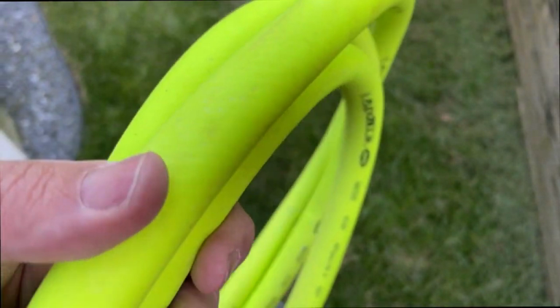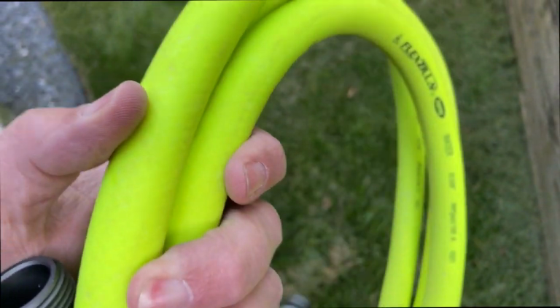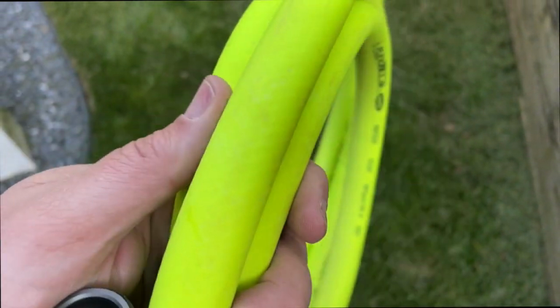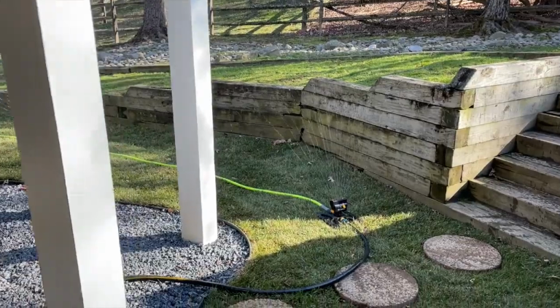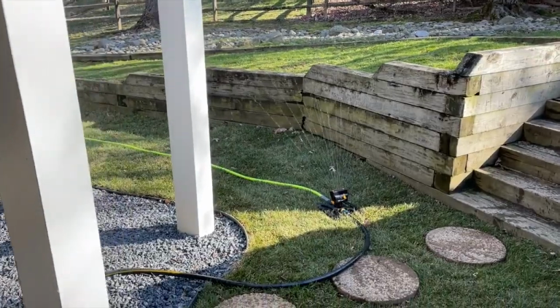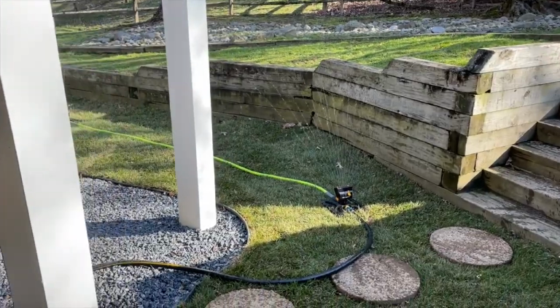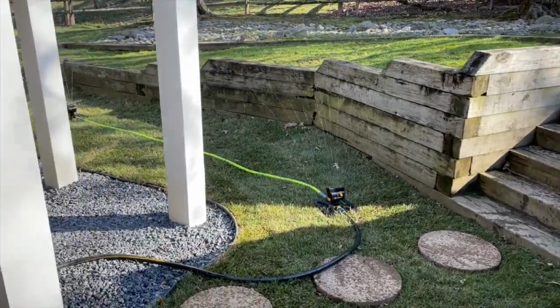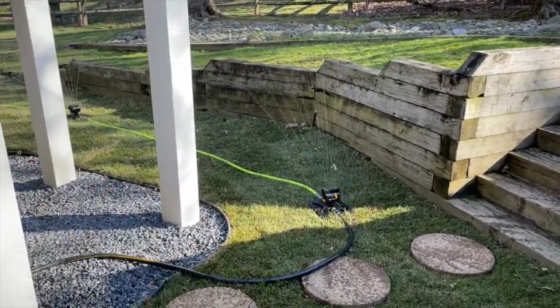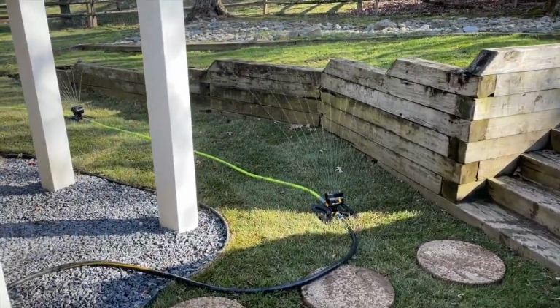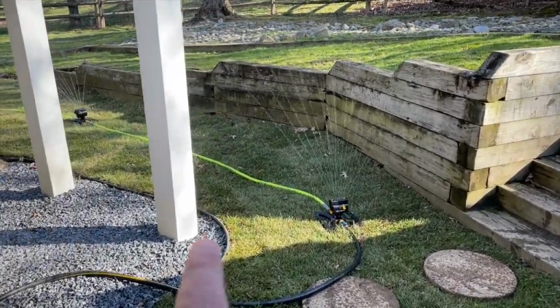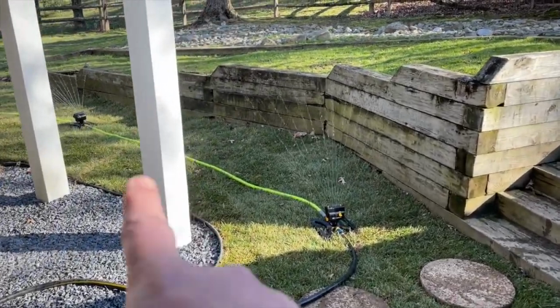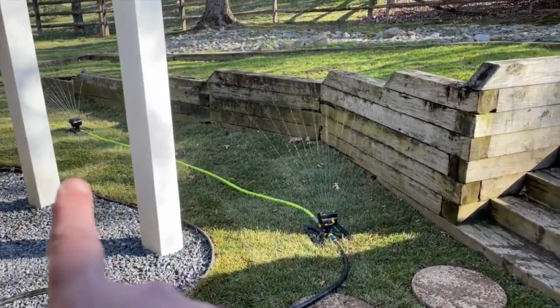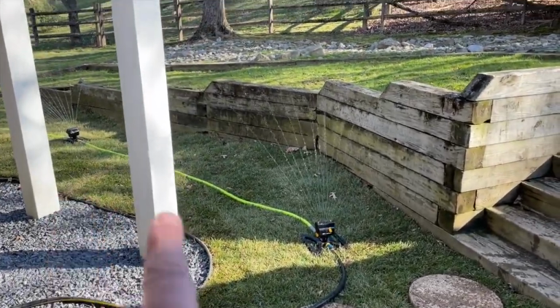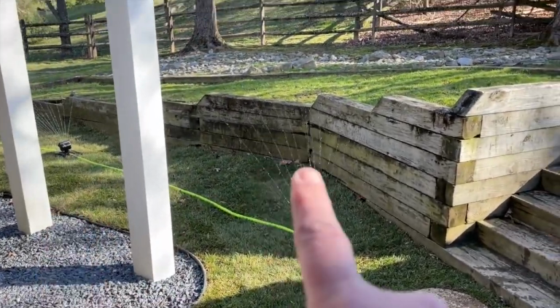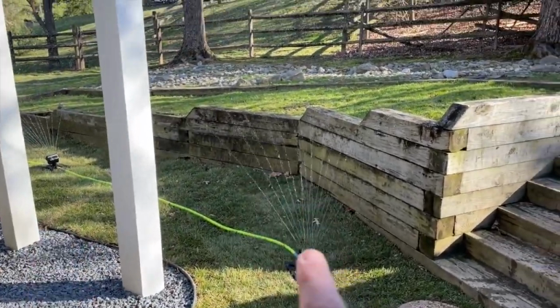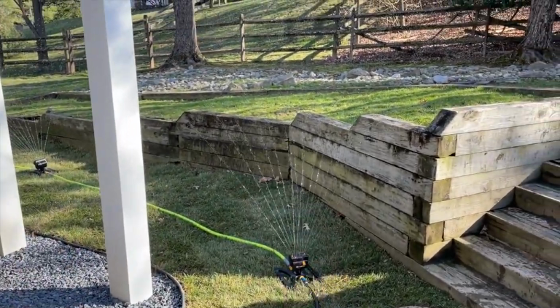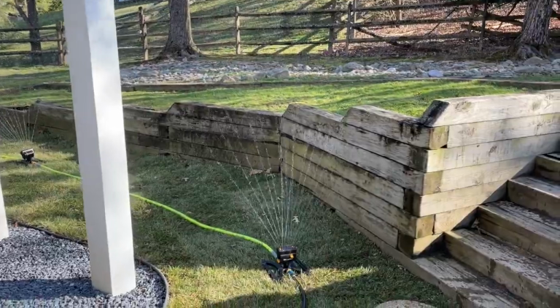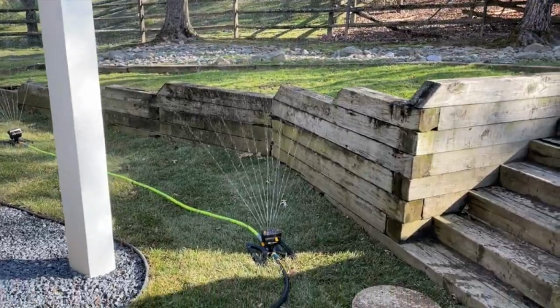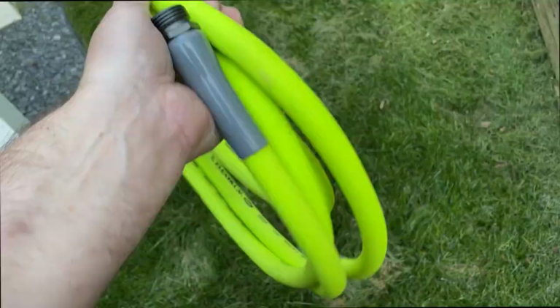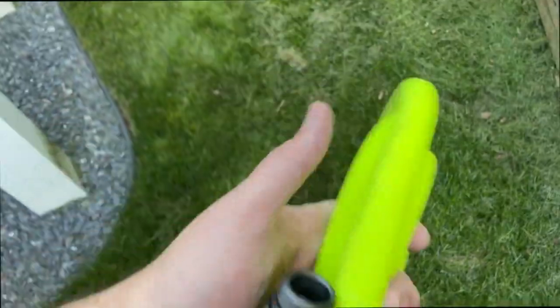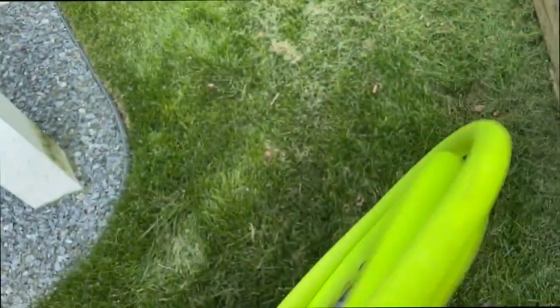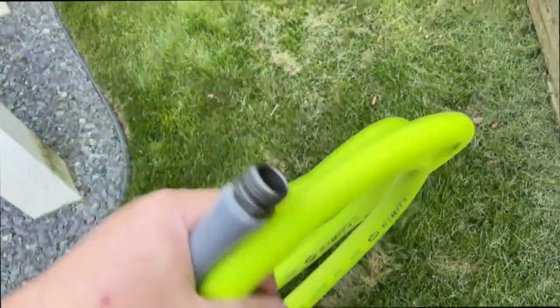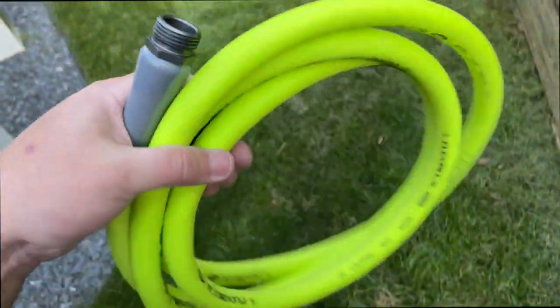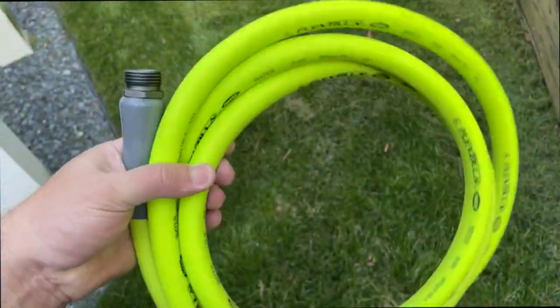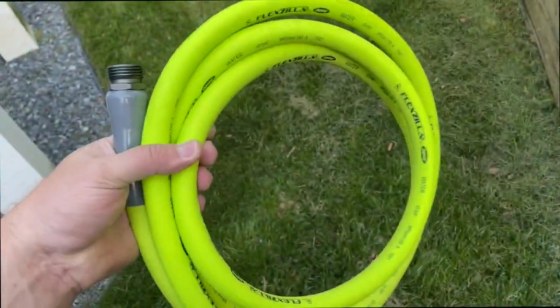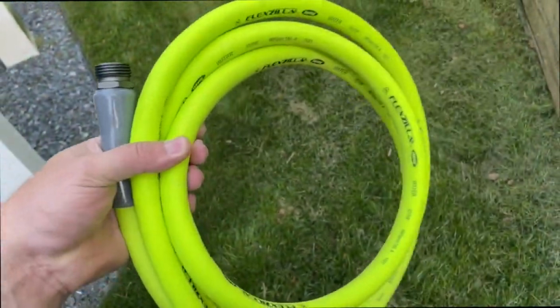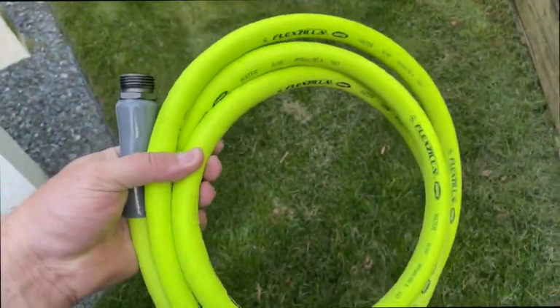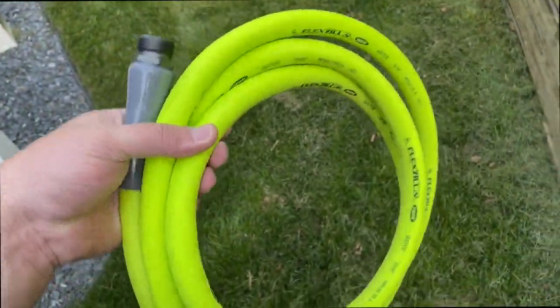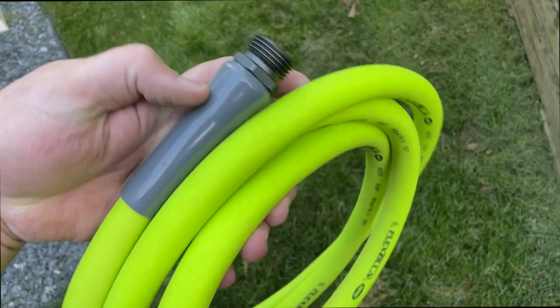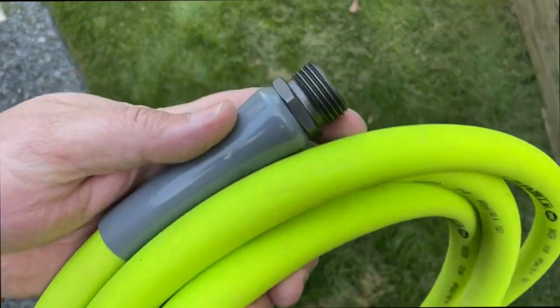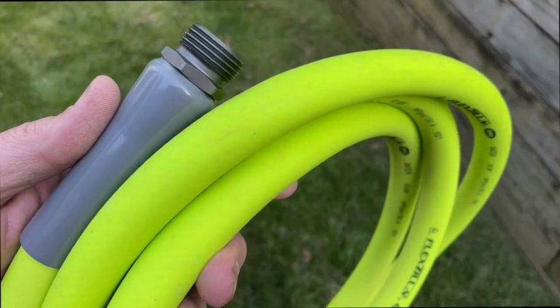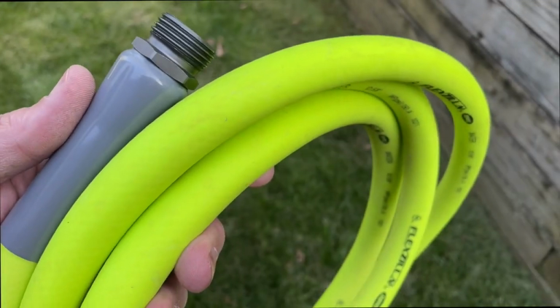I have this really narrow path that I really want to water, and I don't want to water the deck or the patio — I don't need to waste water like that. So I wanted something that I could just pull out there and pull right back in.